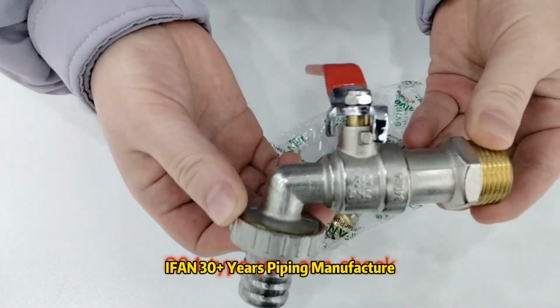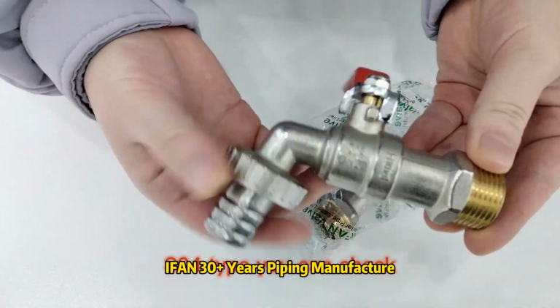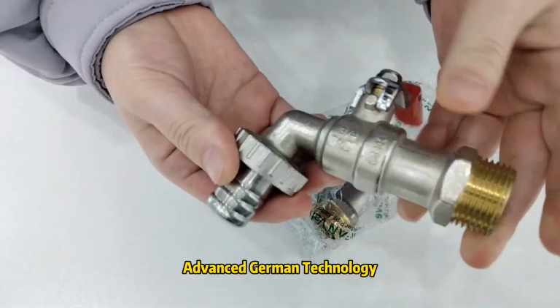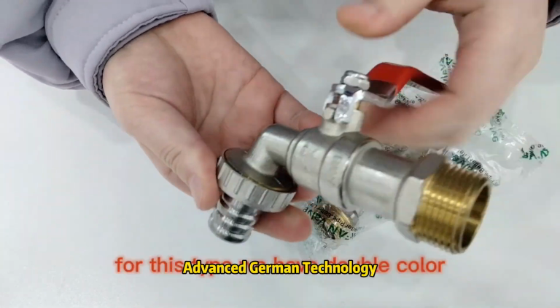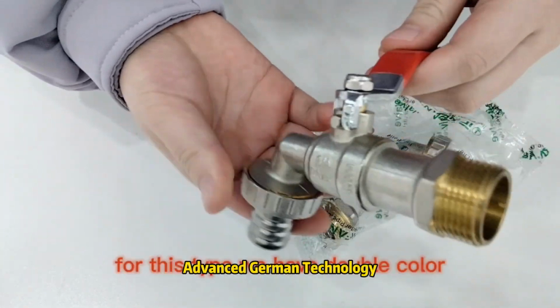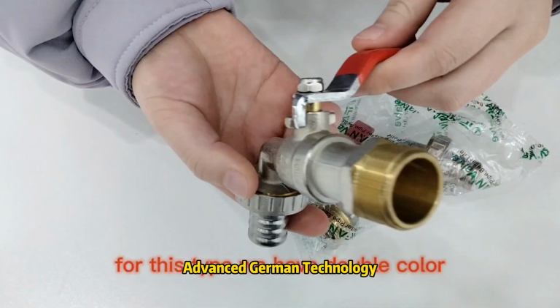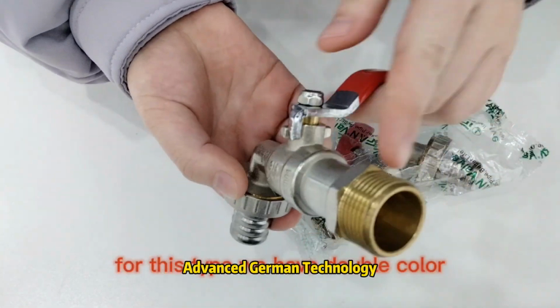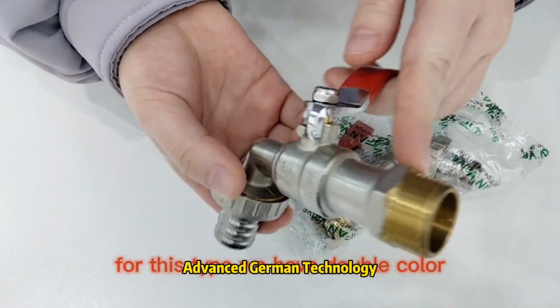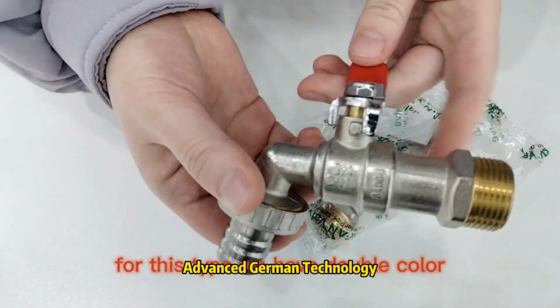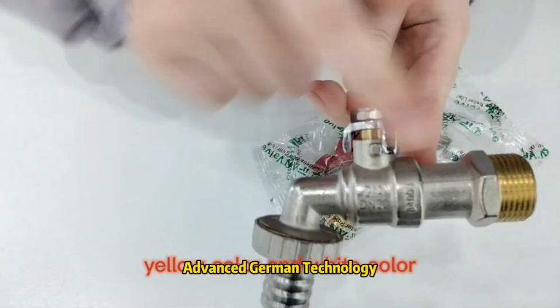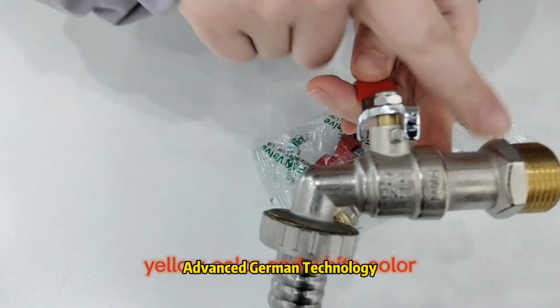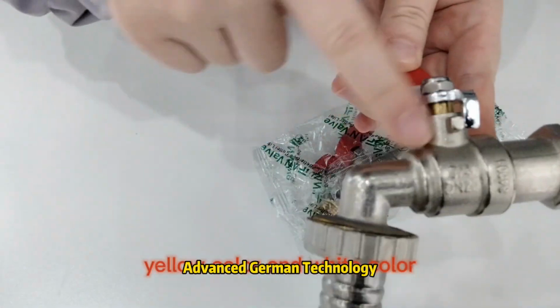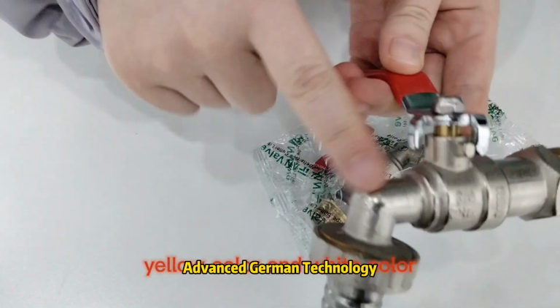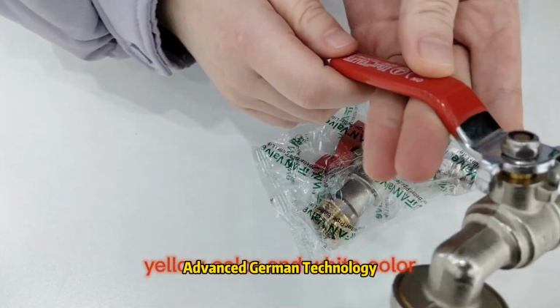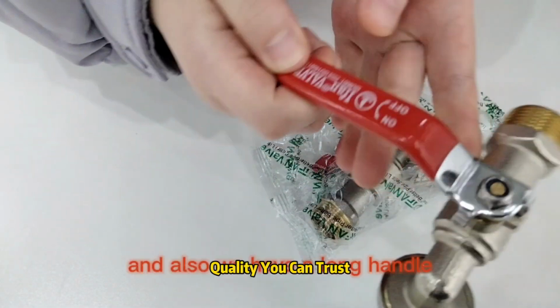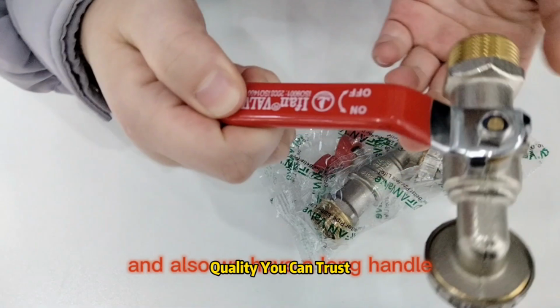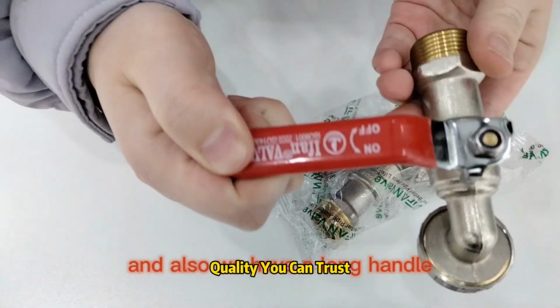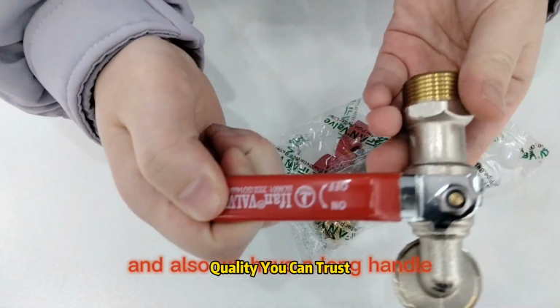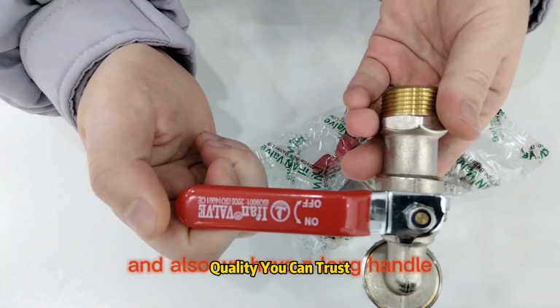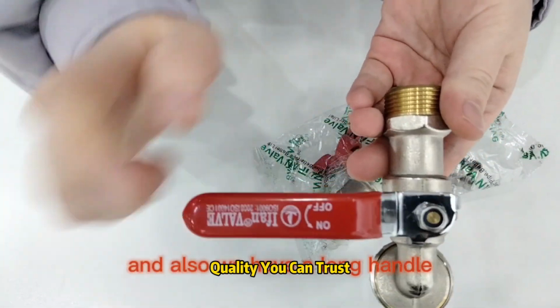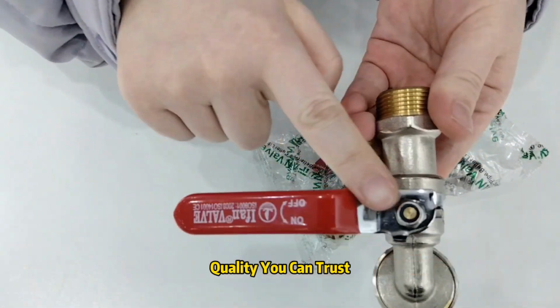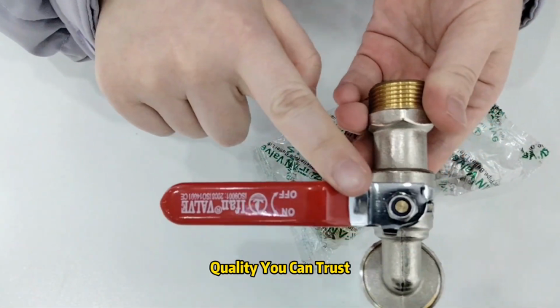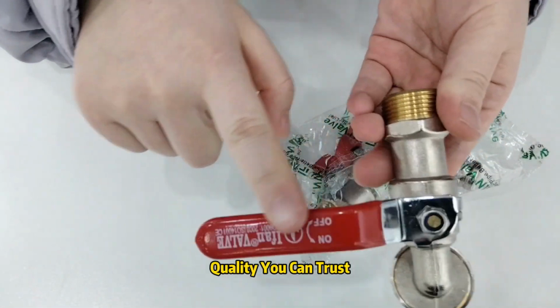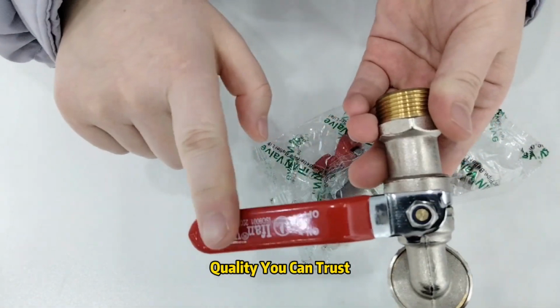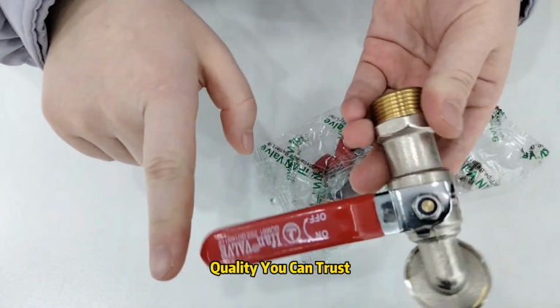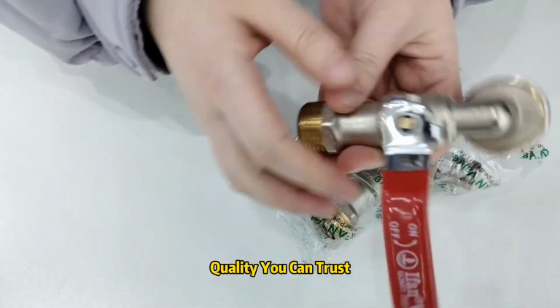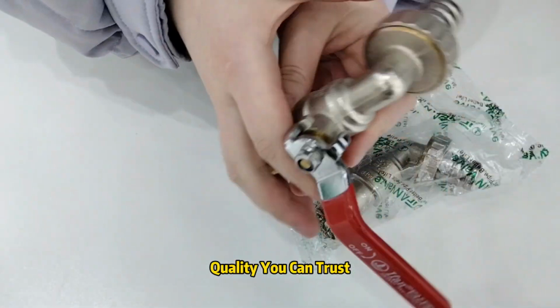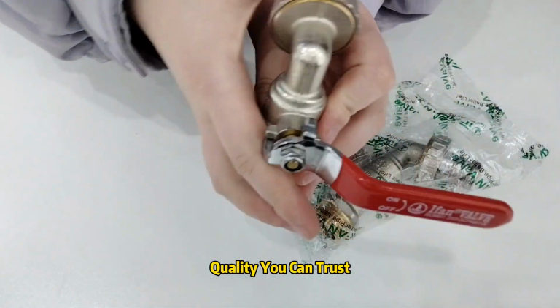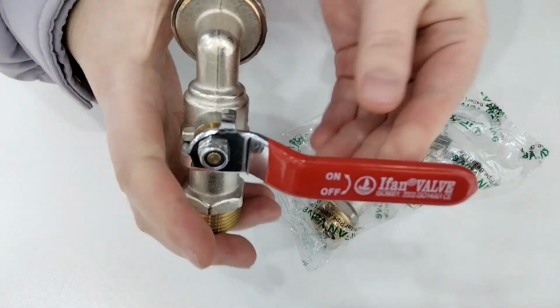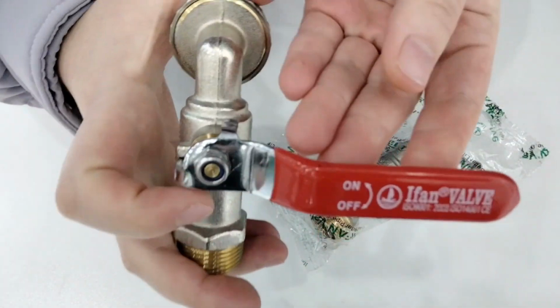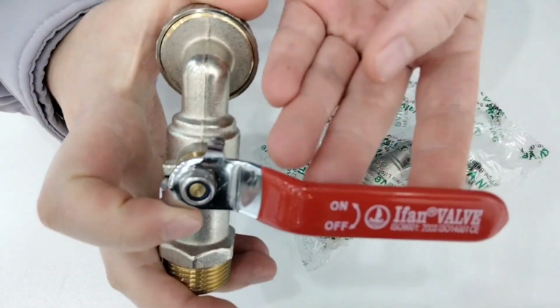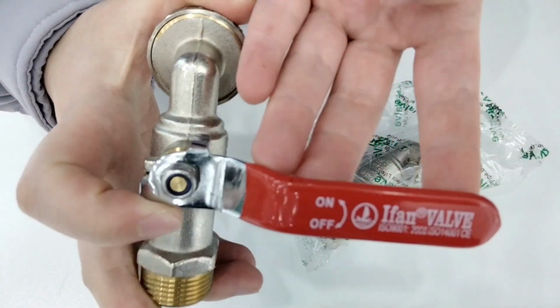You can check. For this type, we have double color: yellow color and white color. And also, we have a red long handle. You can check and put our logo Yifan on it.